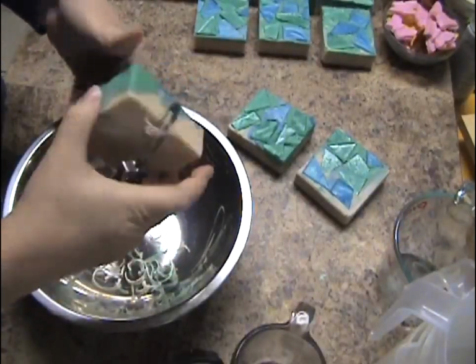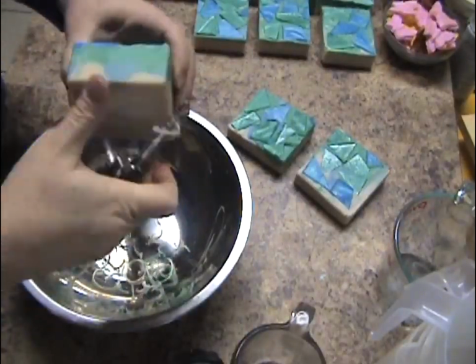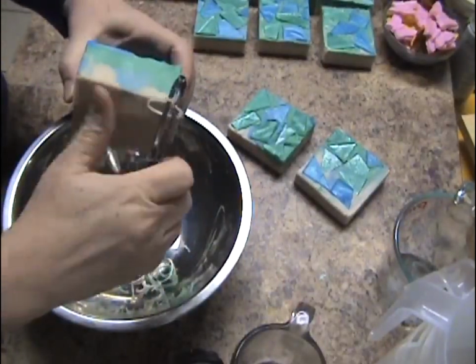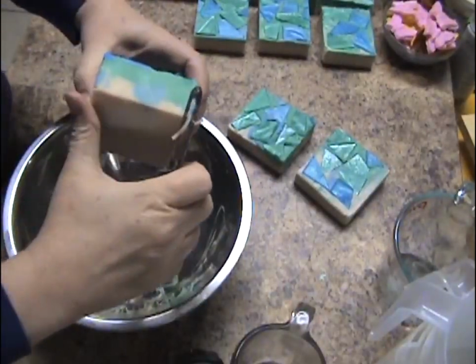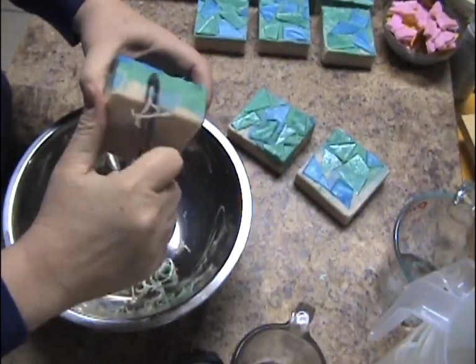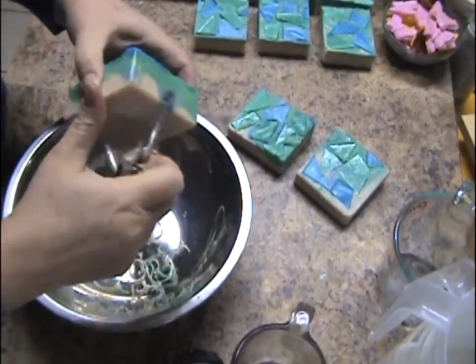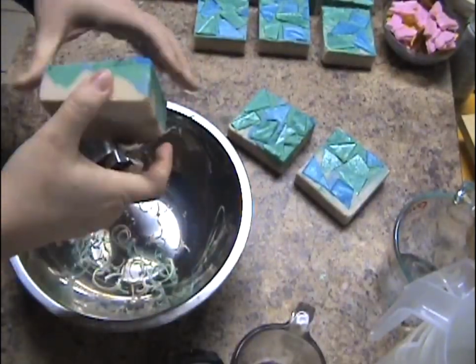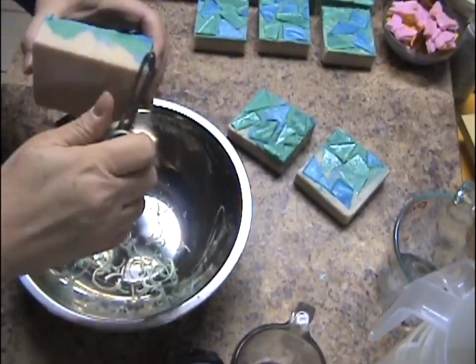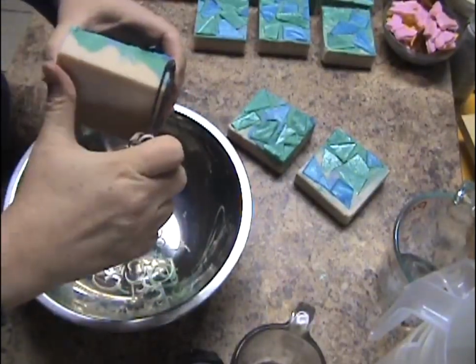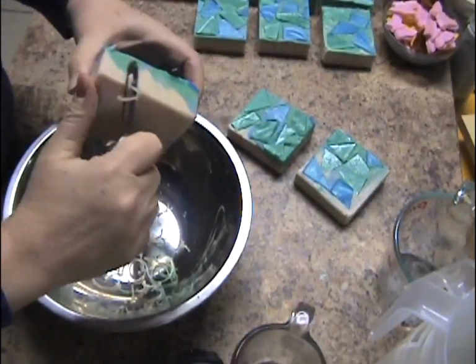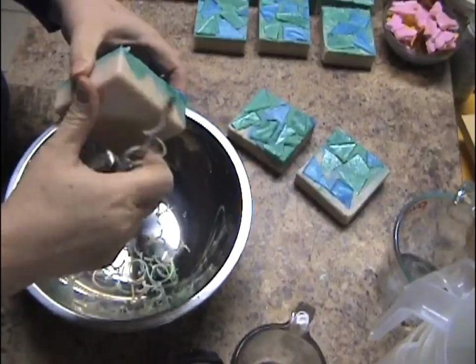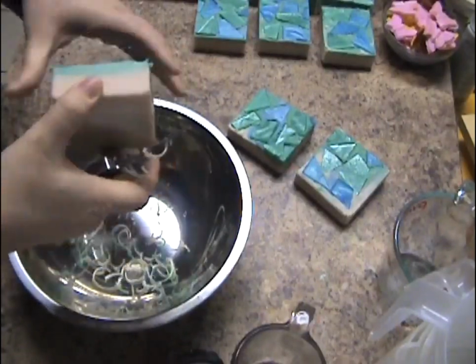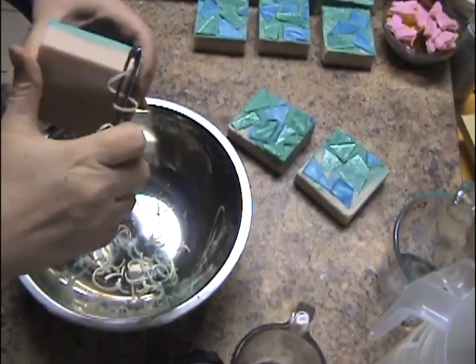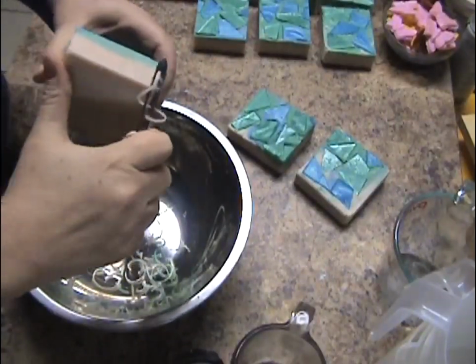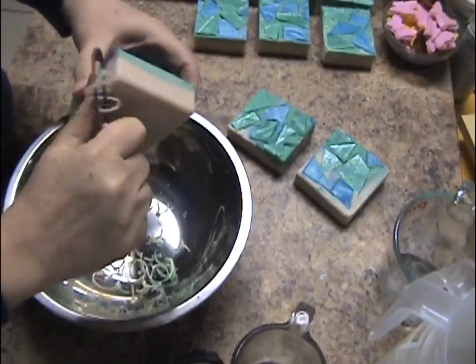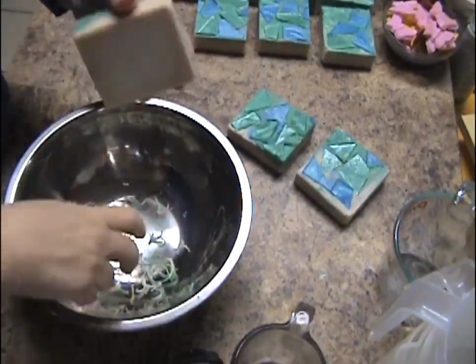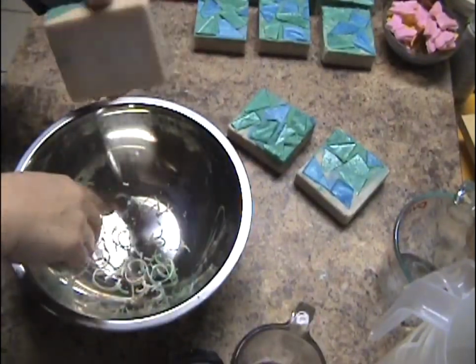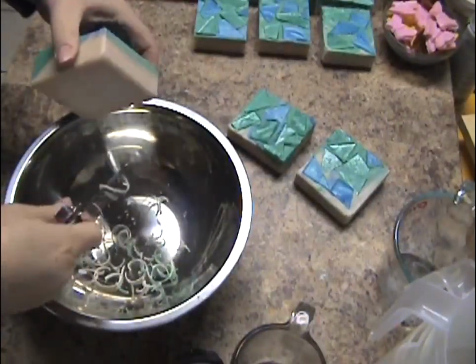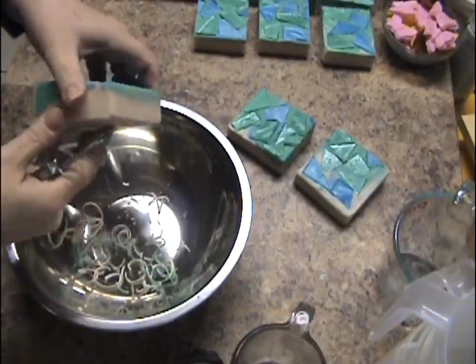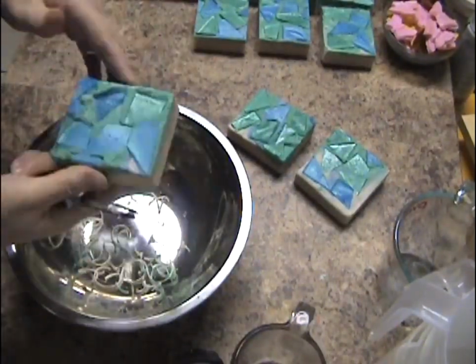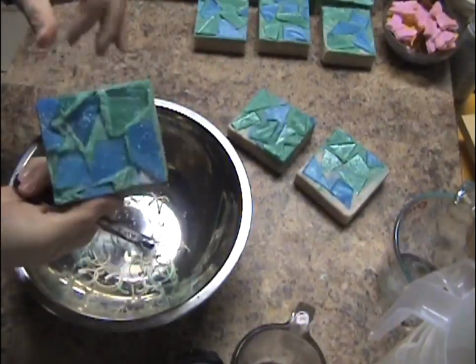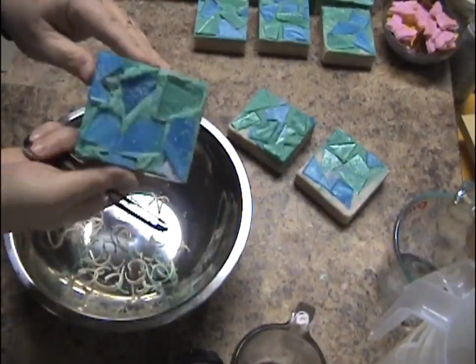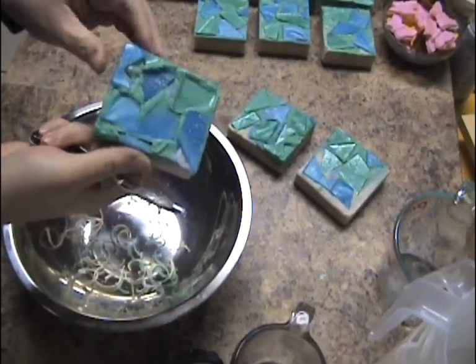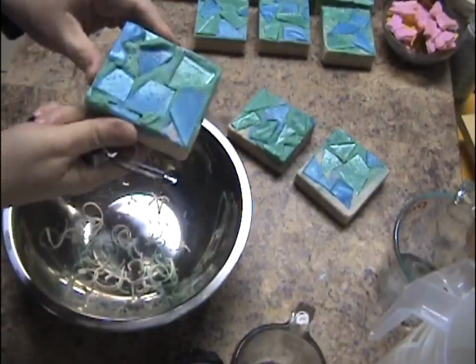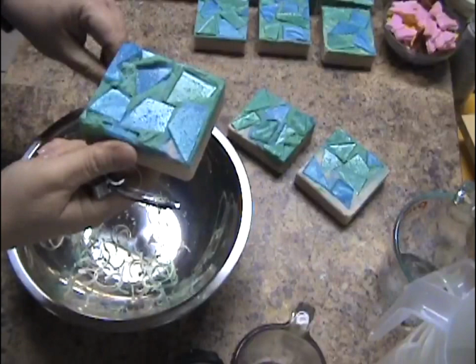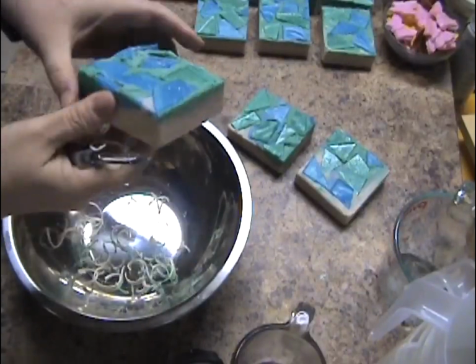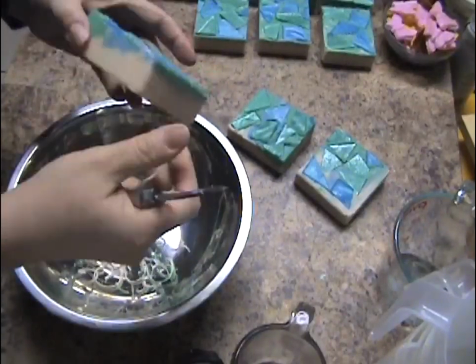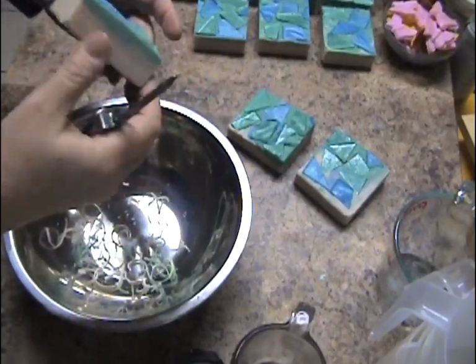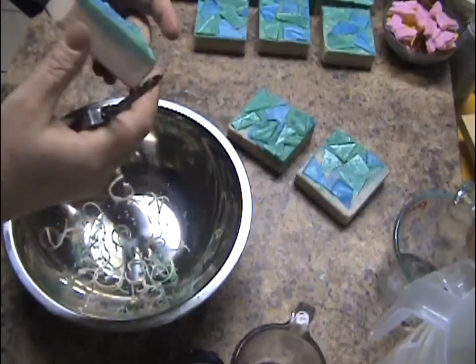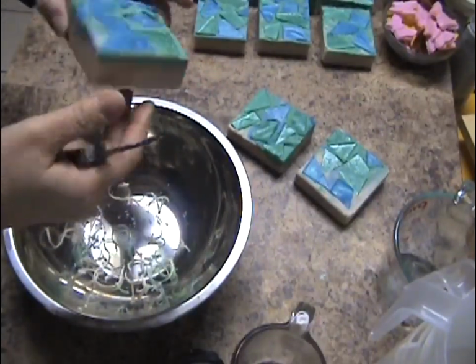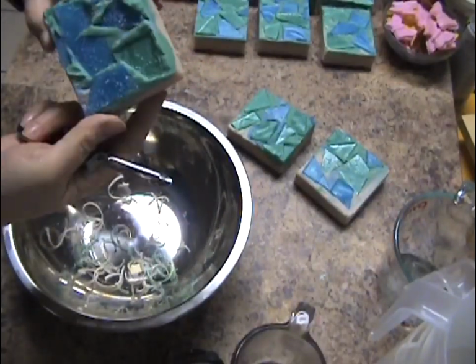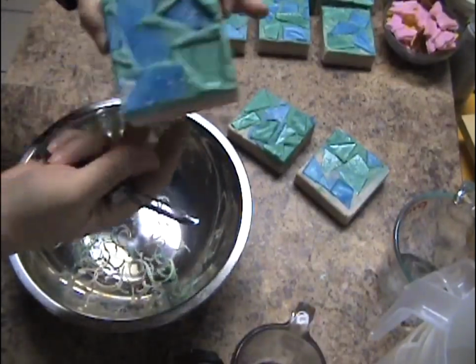This is therapeutic for me. I enjoy doing this. And then if they're really bad I'll plane the one edge, but that looks okay.